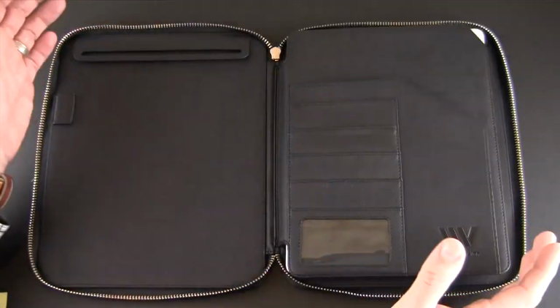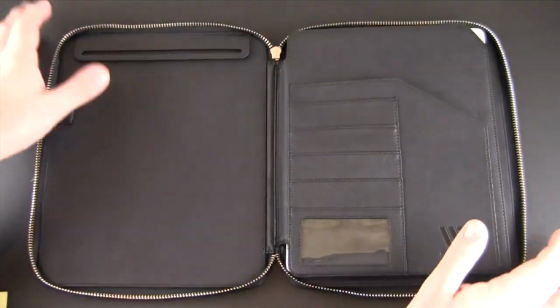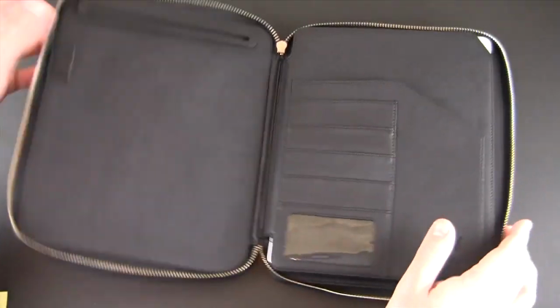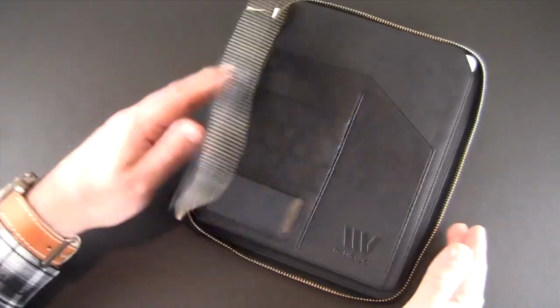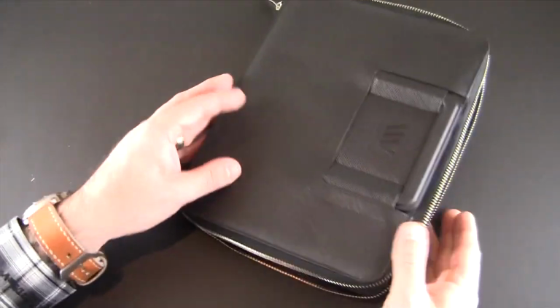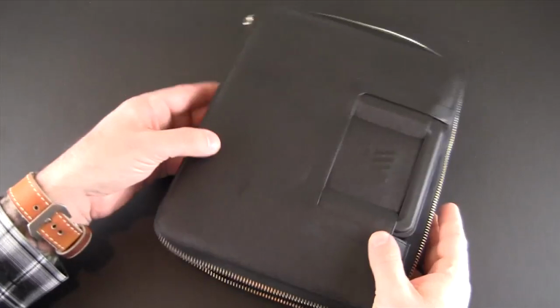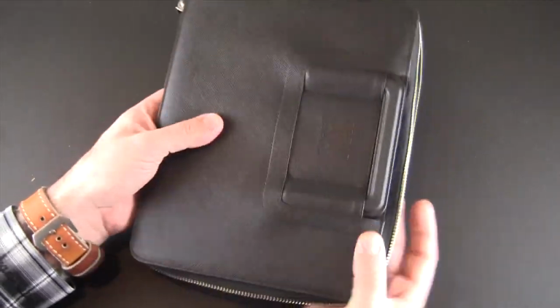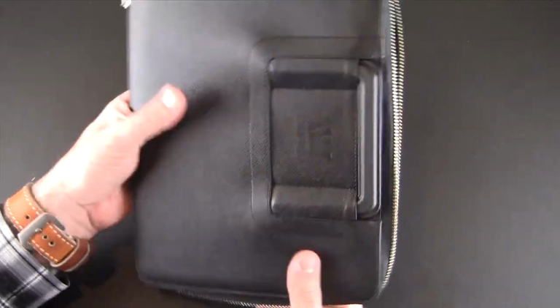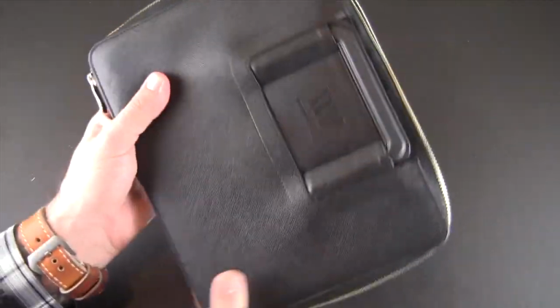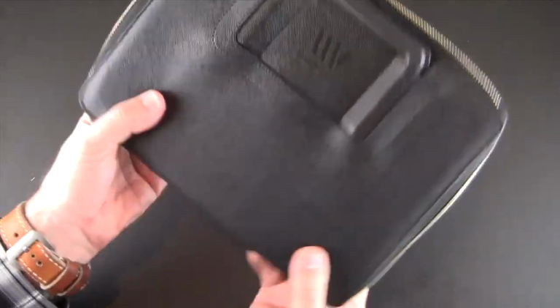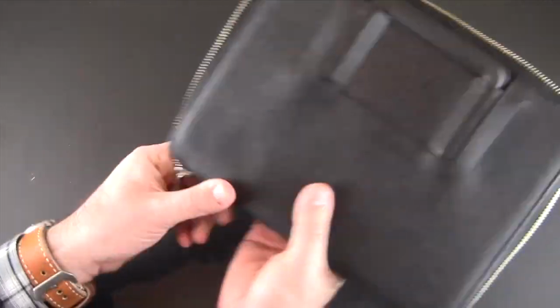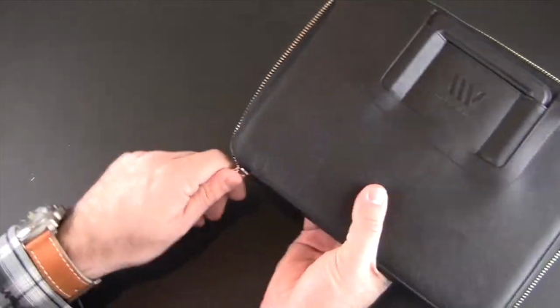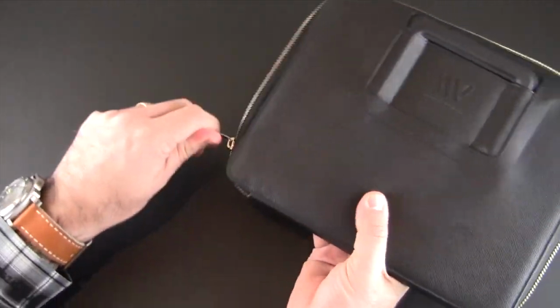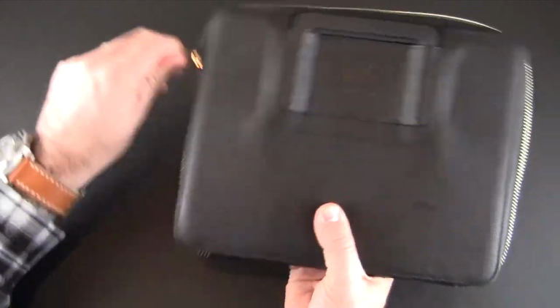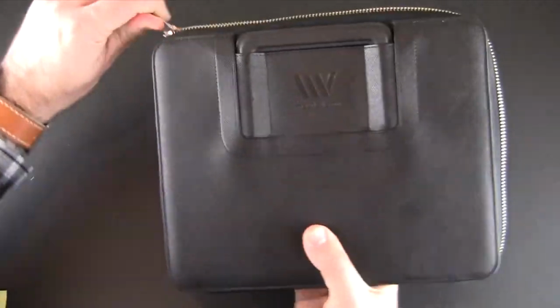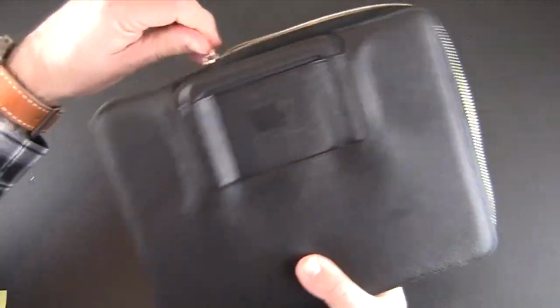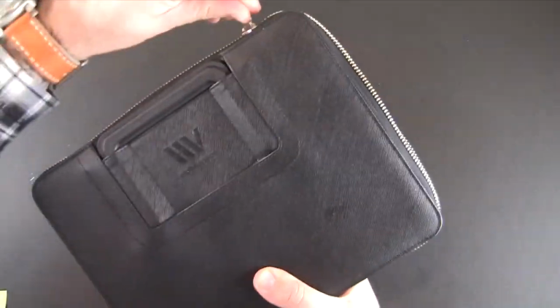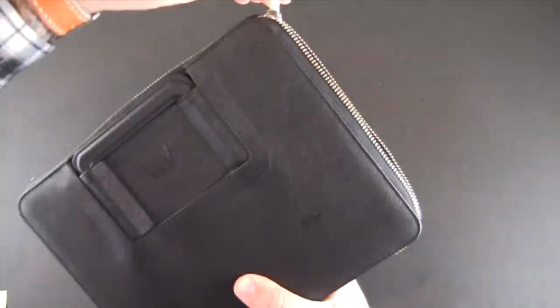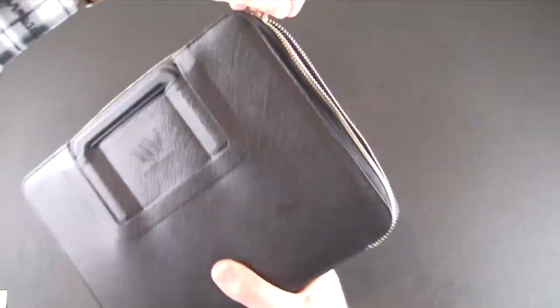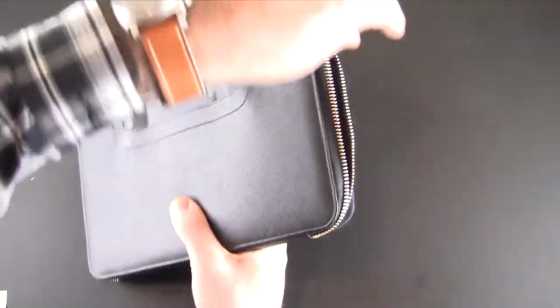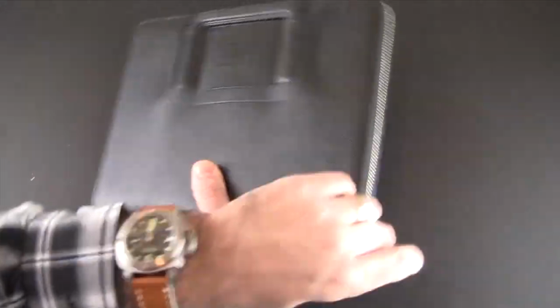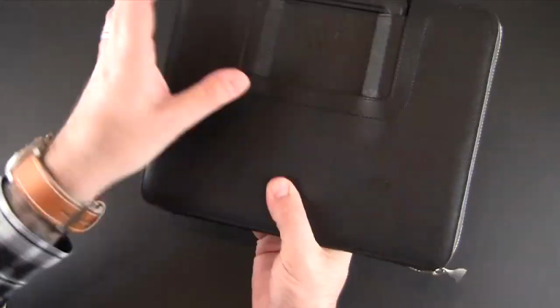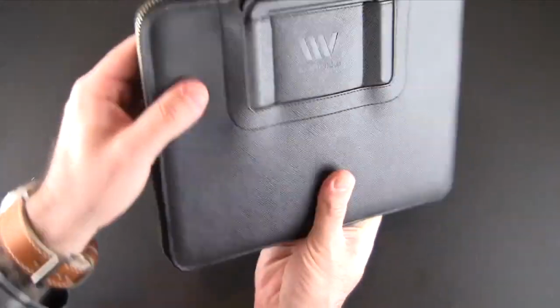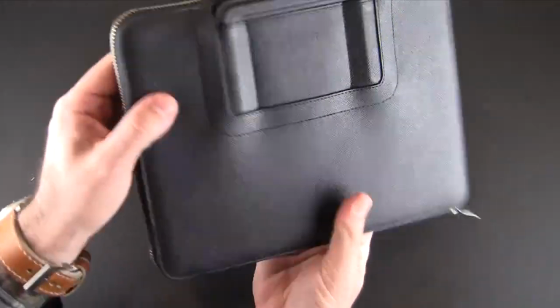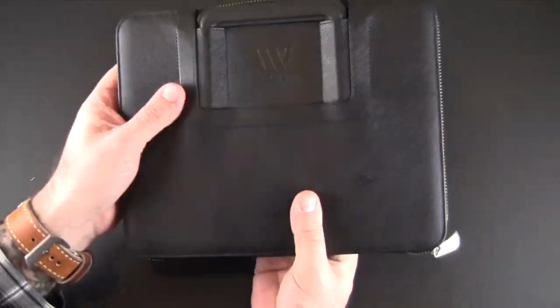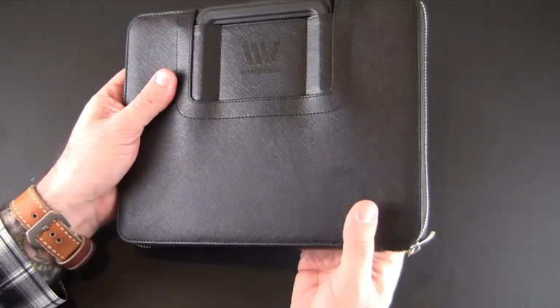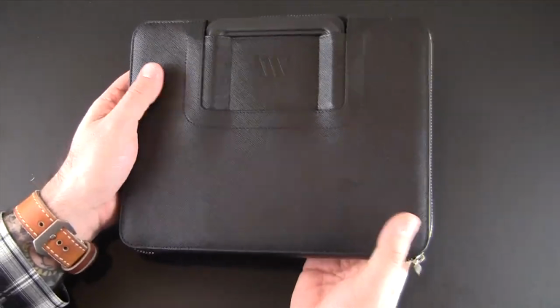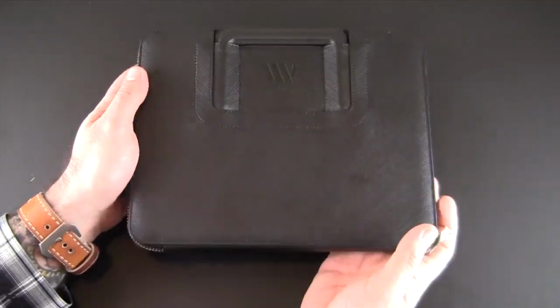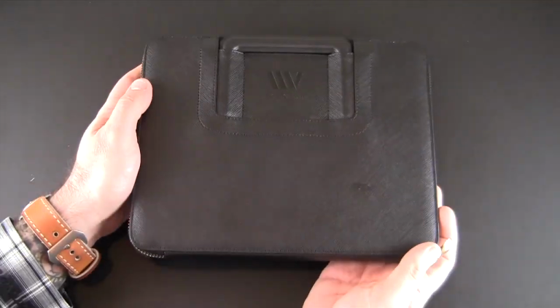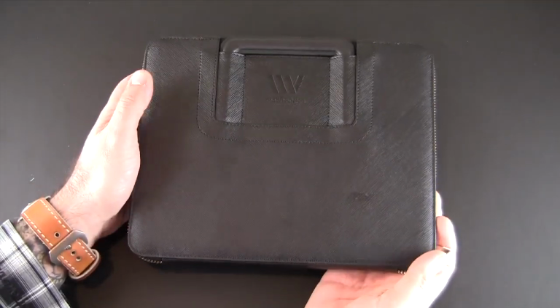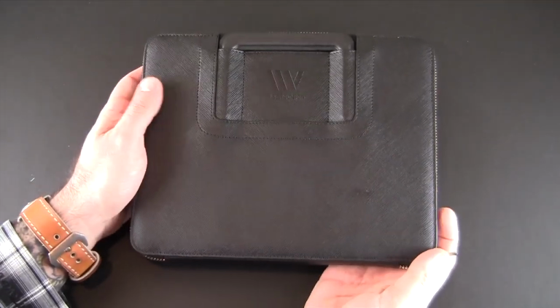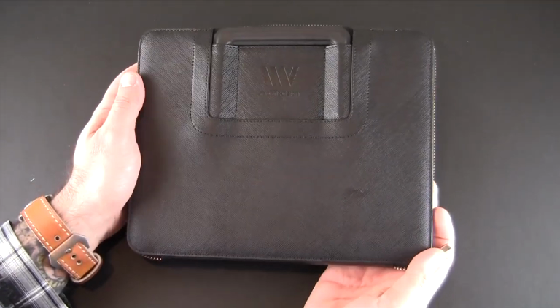When you zipper it all up it's quite slim. The iPad definitely stays protected inside and it's not bulky. It's quite light.